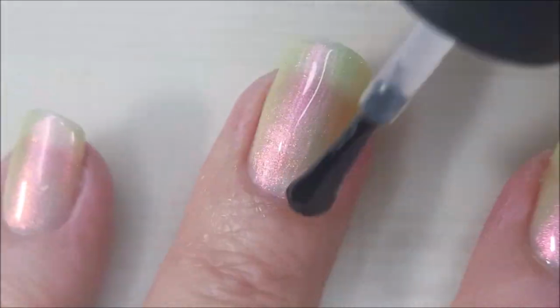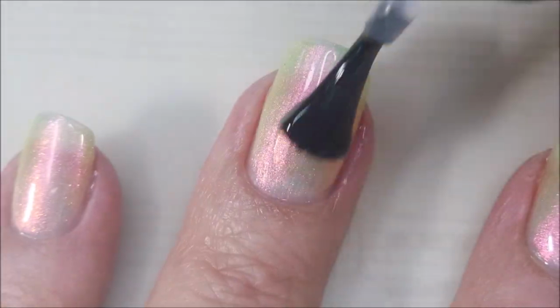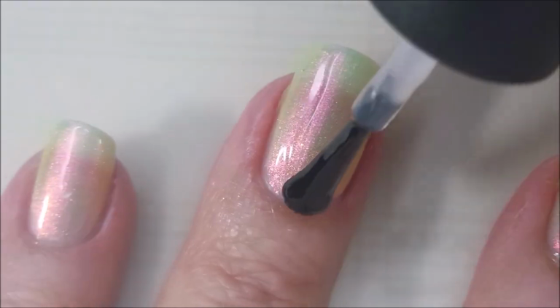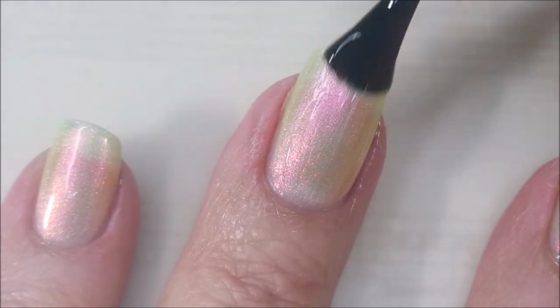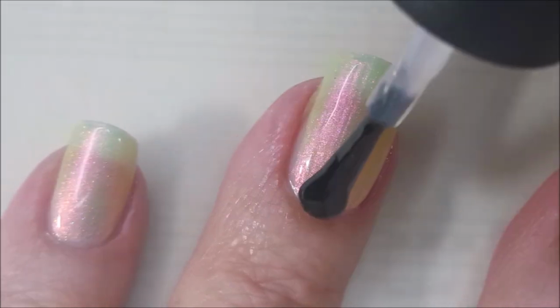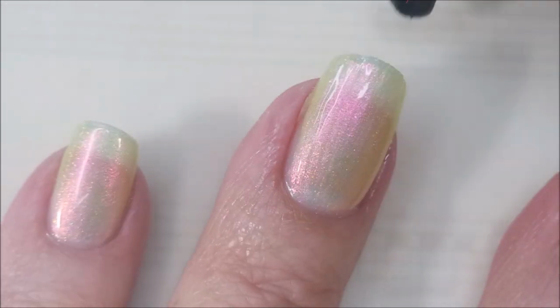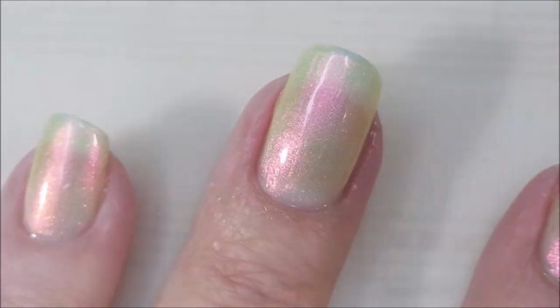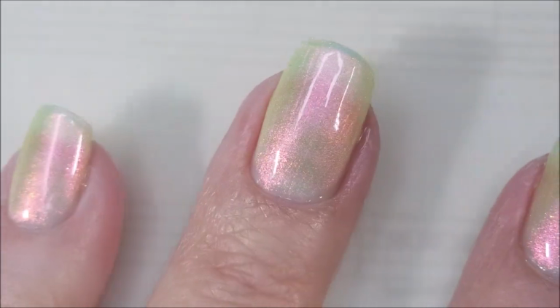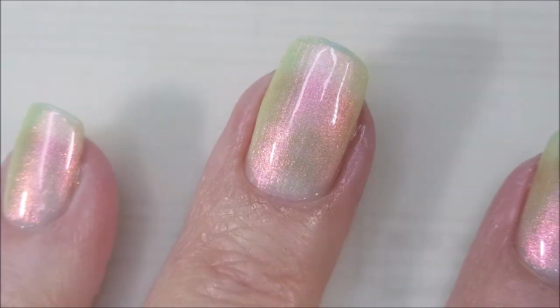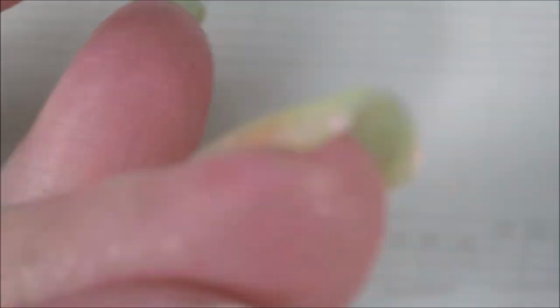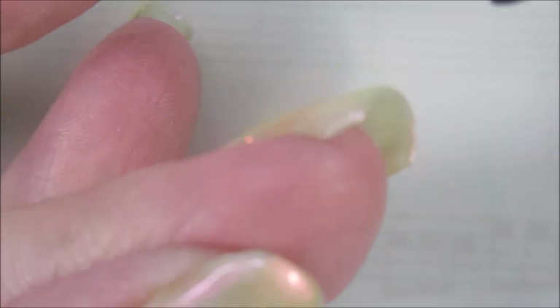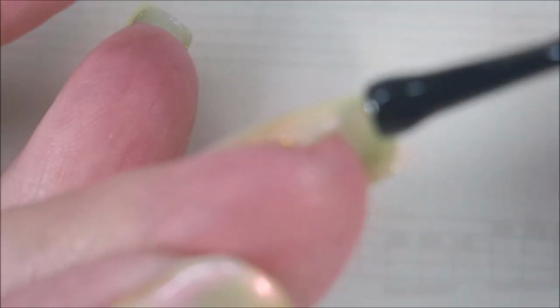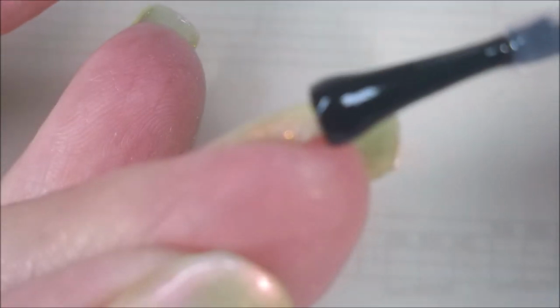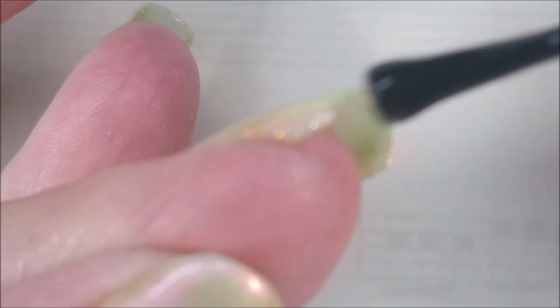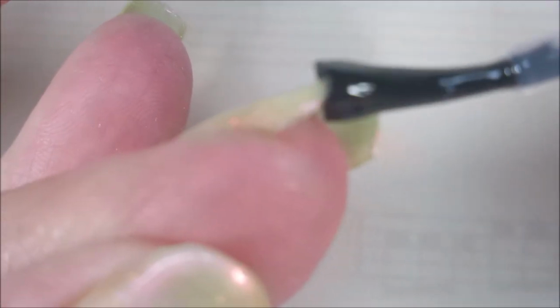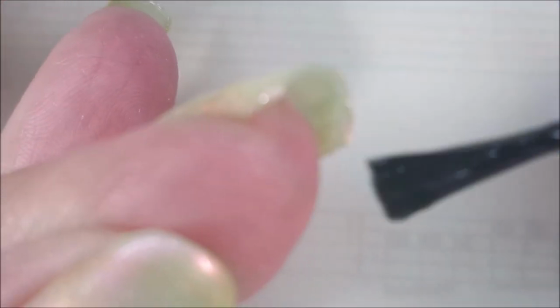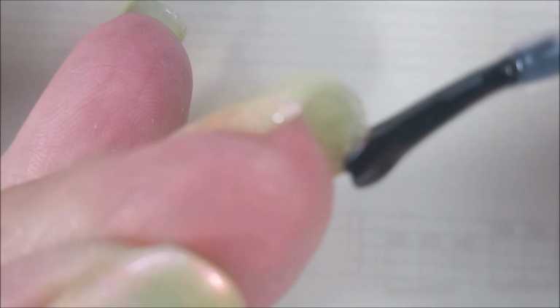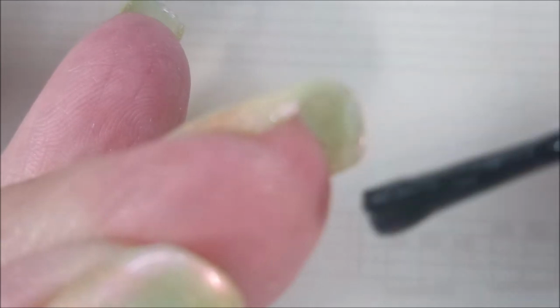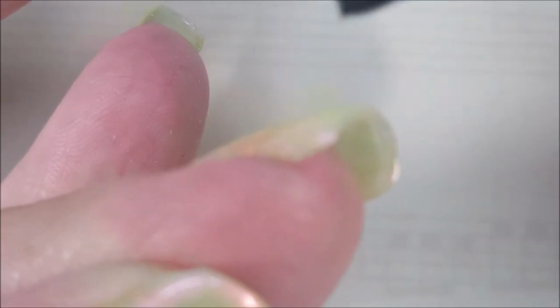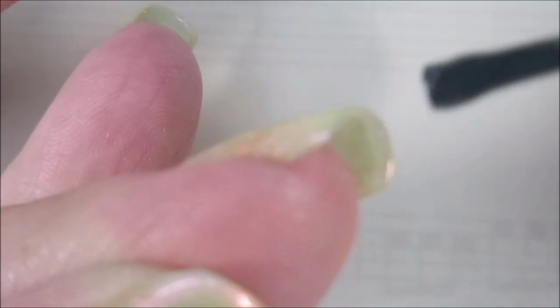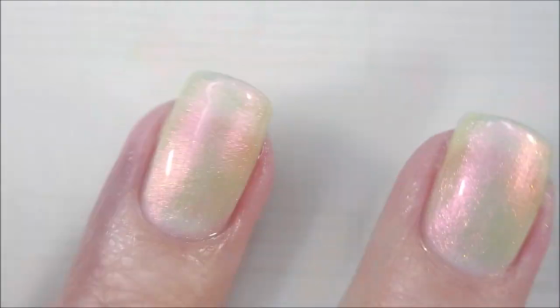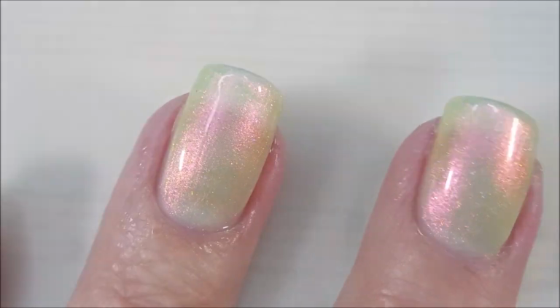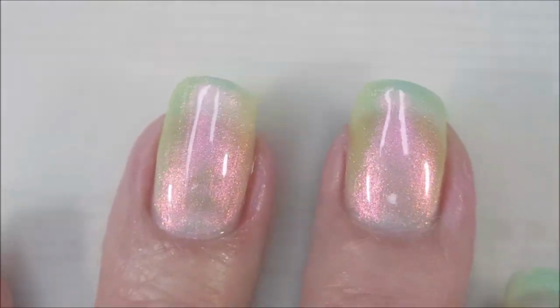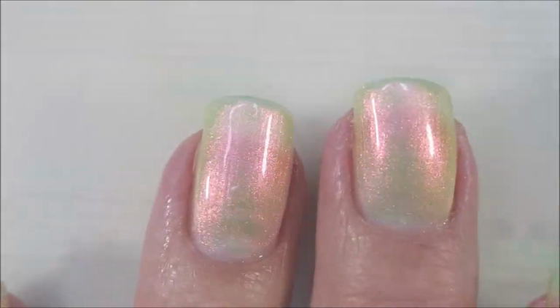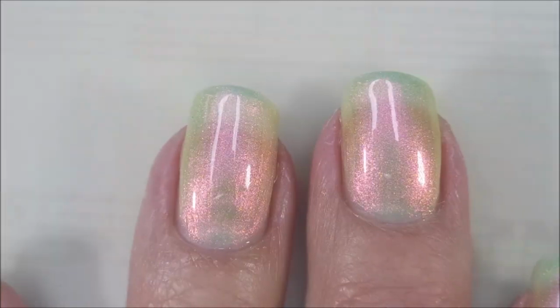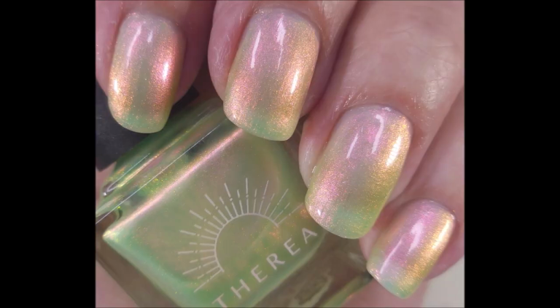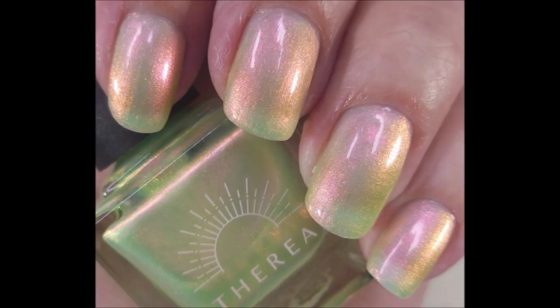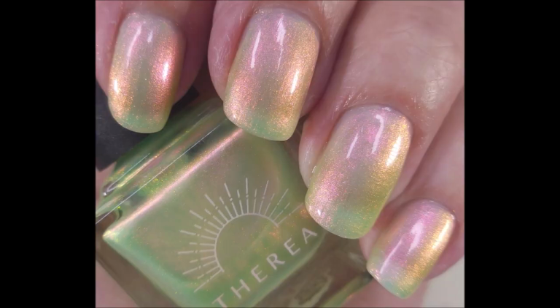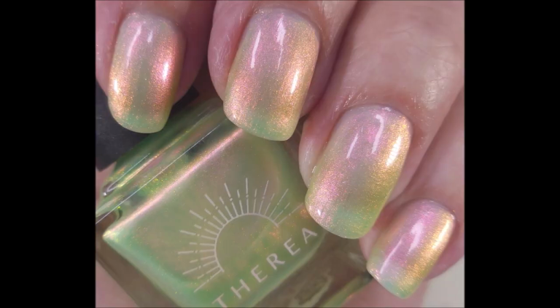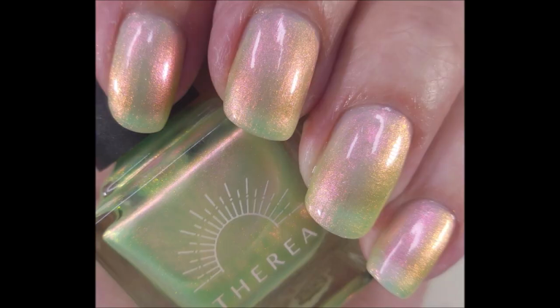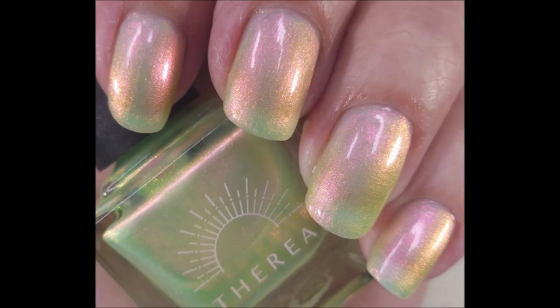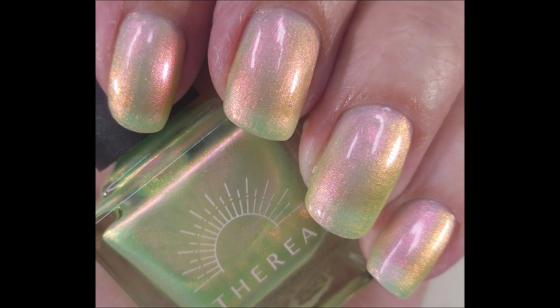Now I am doing a voiceover, so I already know what this manicure looks like when I'm done — one of my absolute favorites ever.